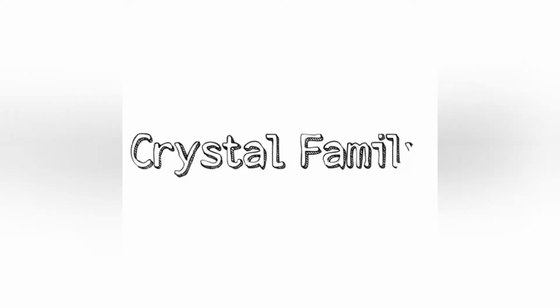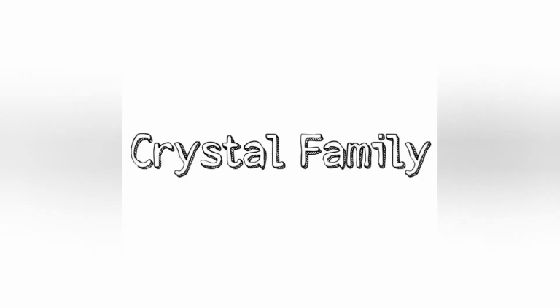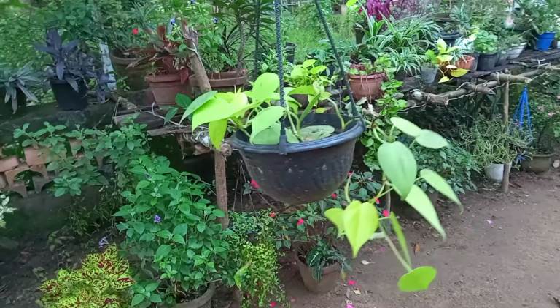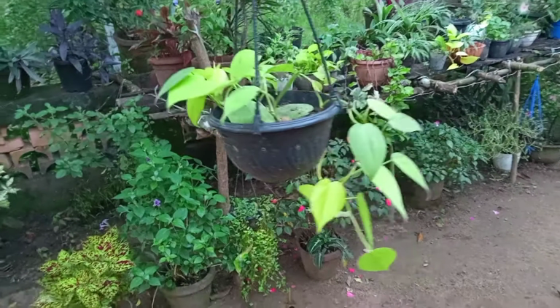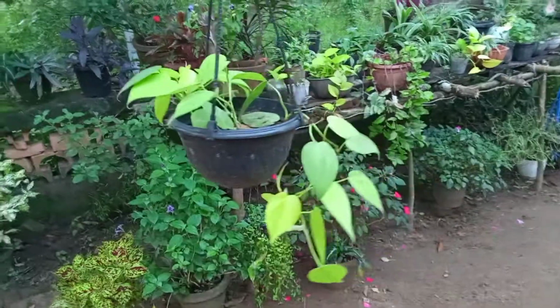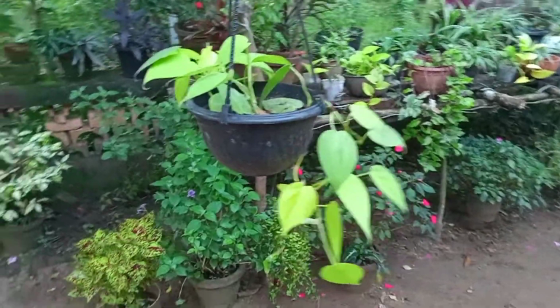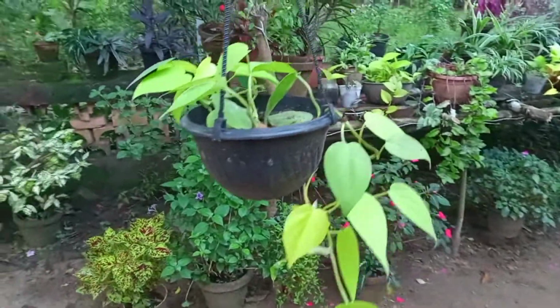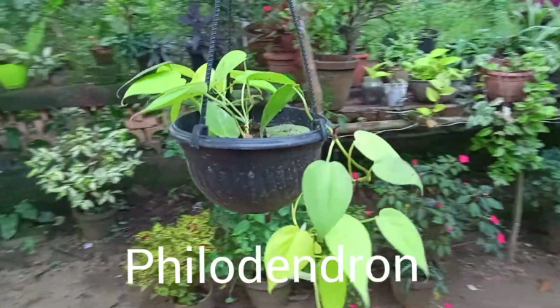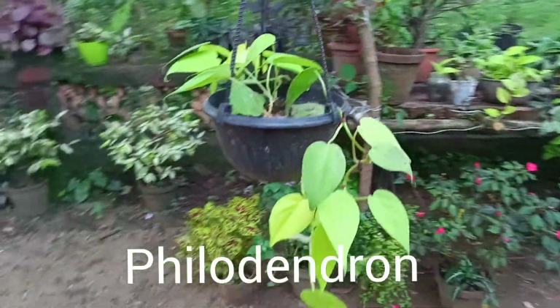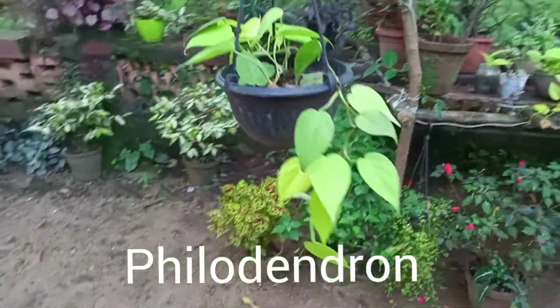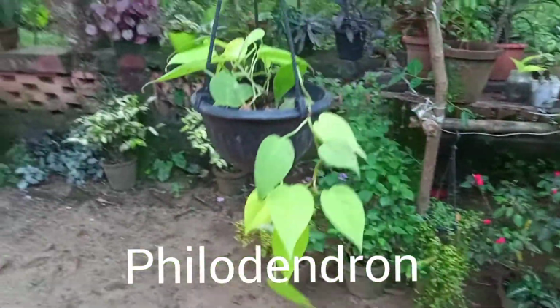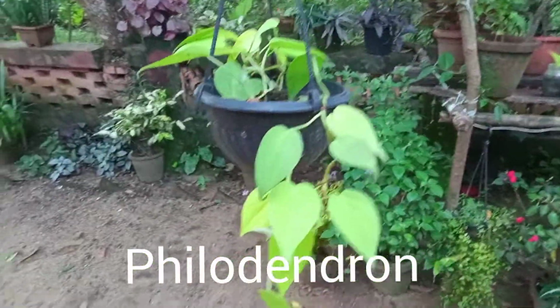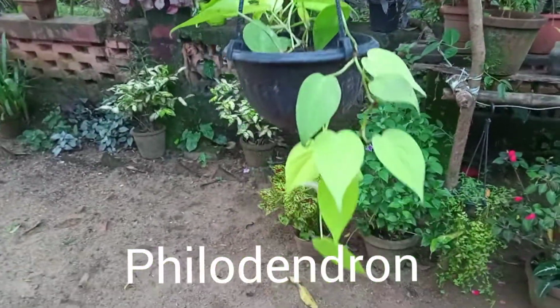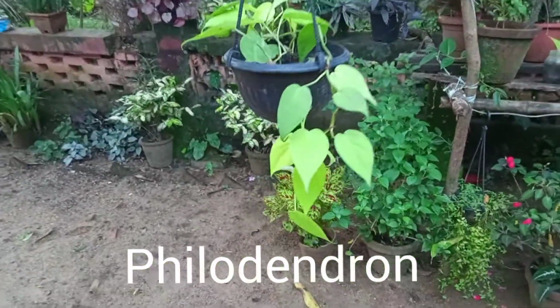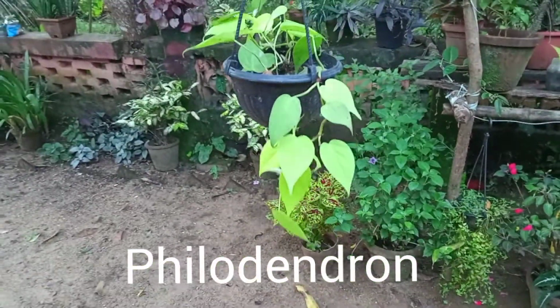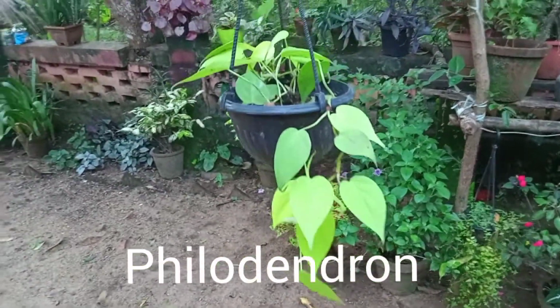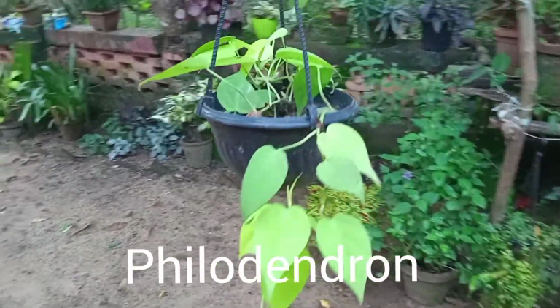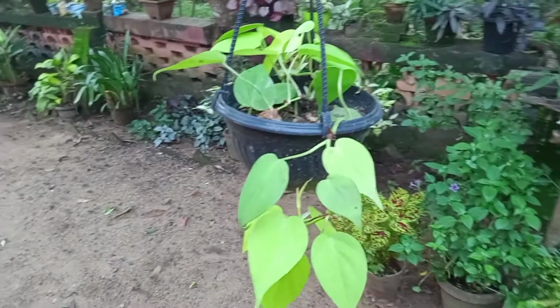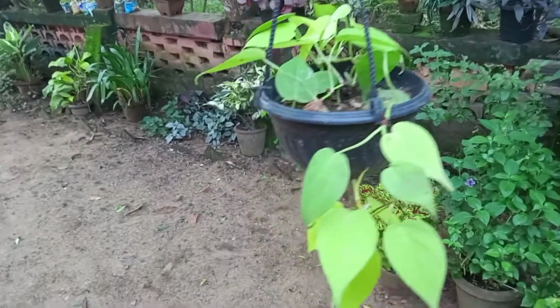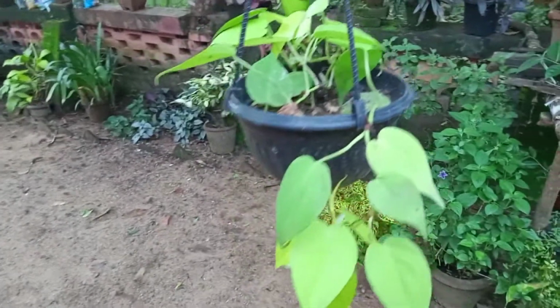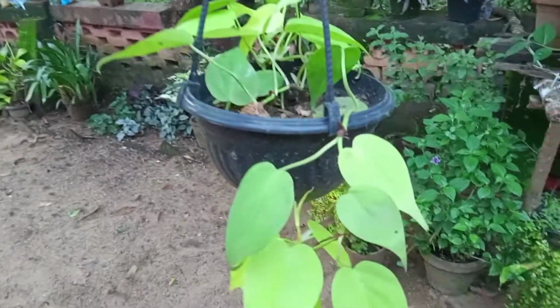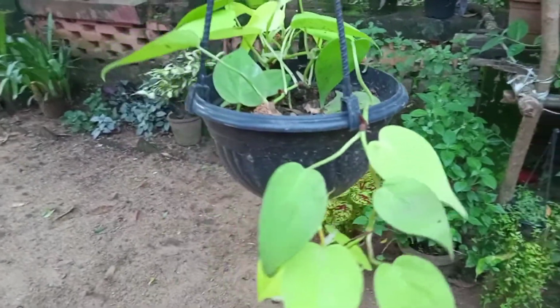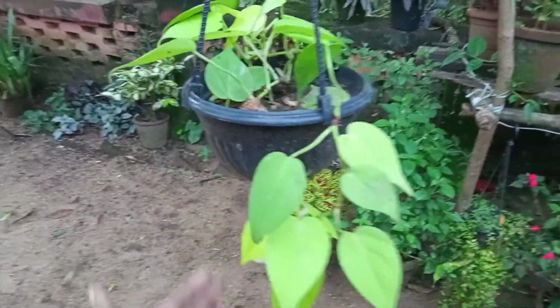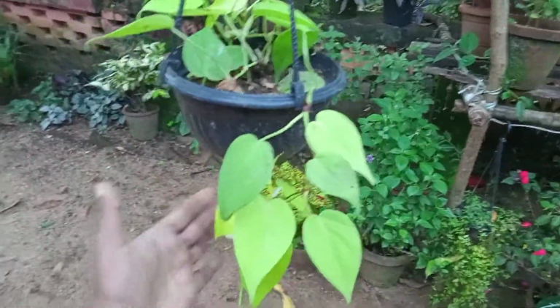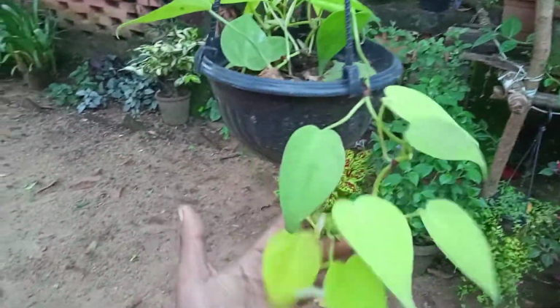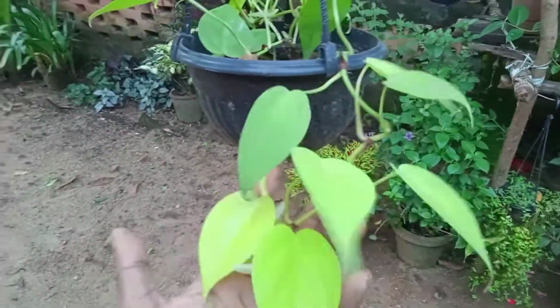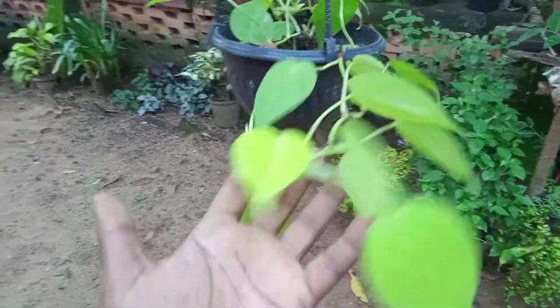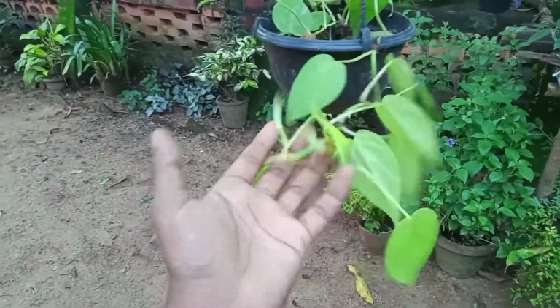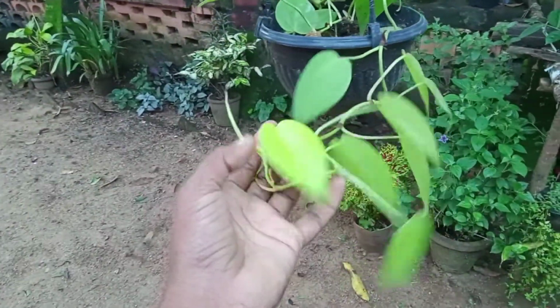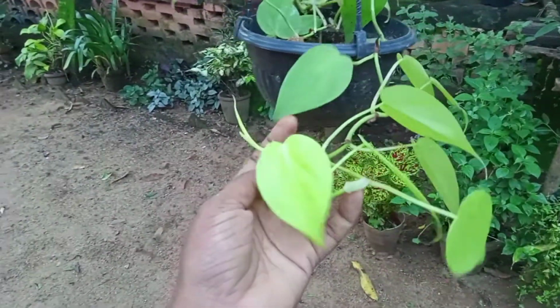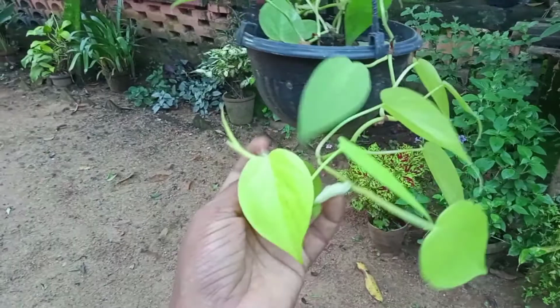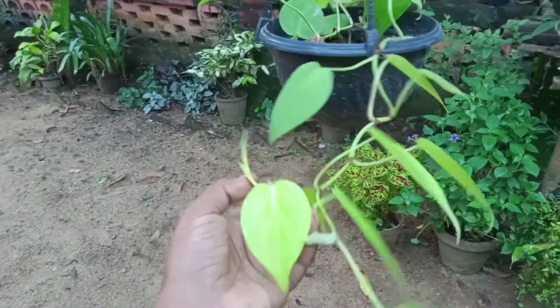Hello everyone, welcome to Philodendron. This plant is called Philodendron Heartleaf Golden.